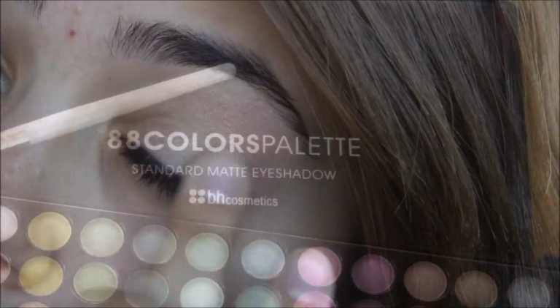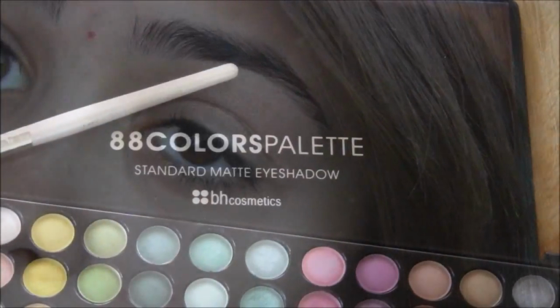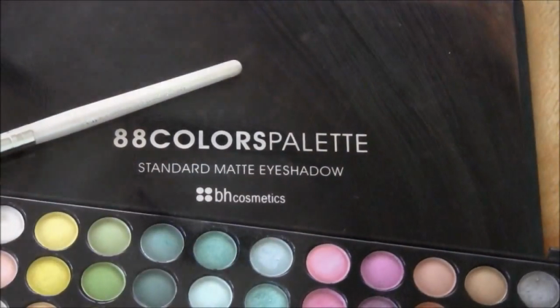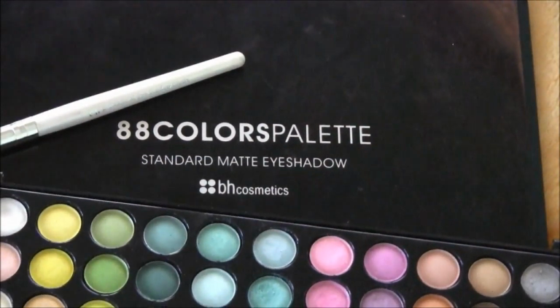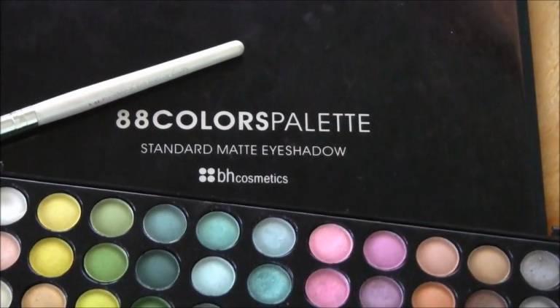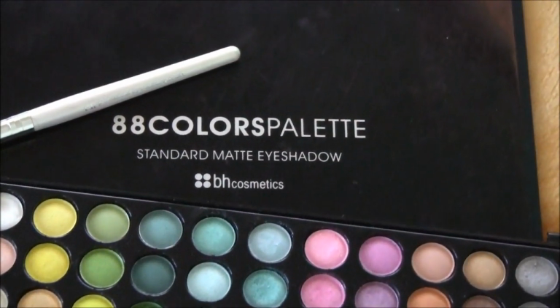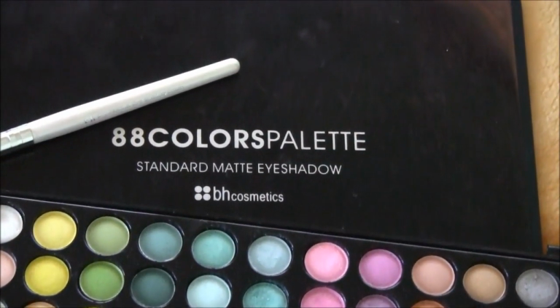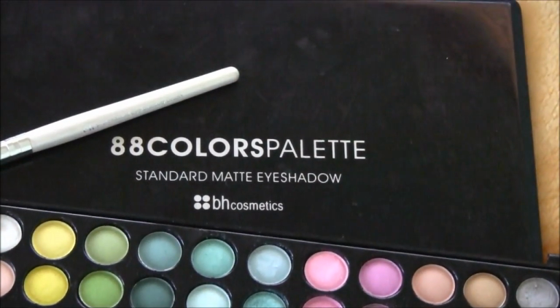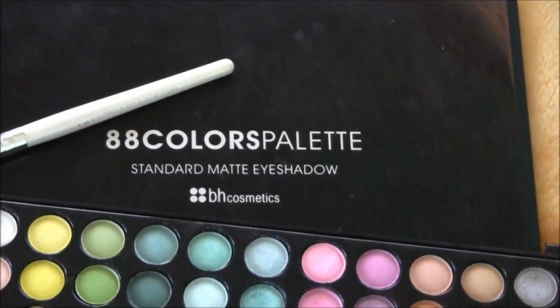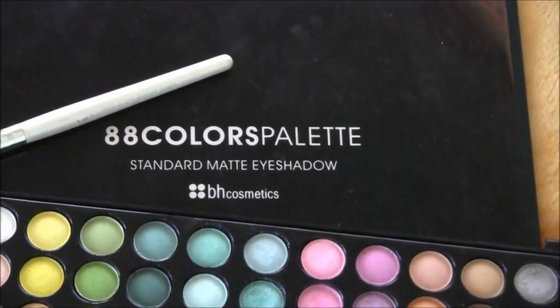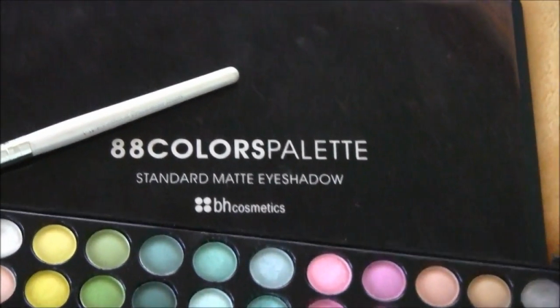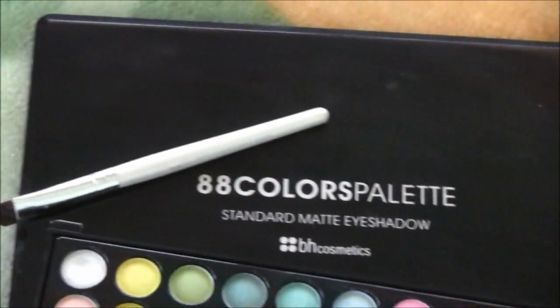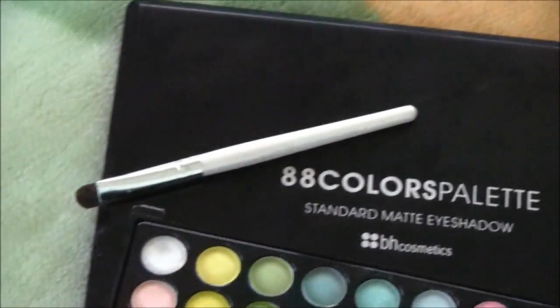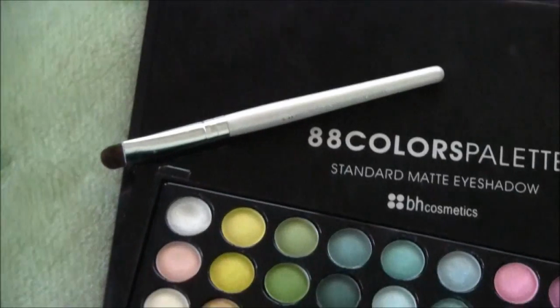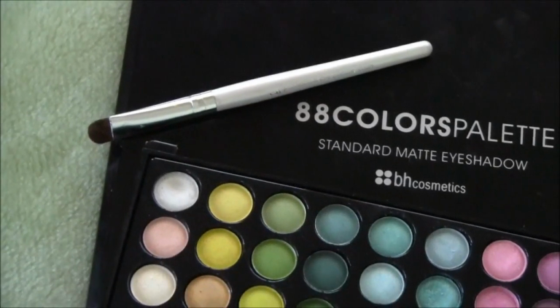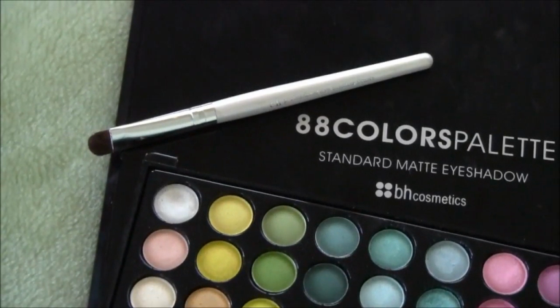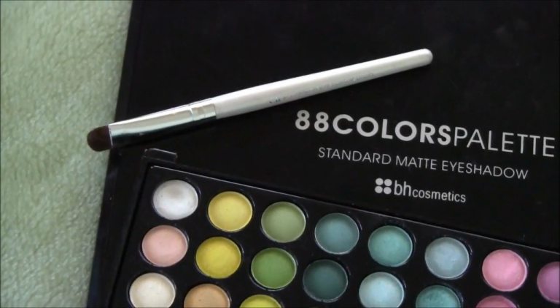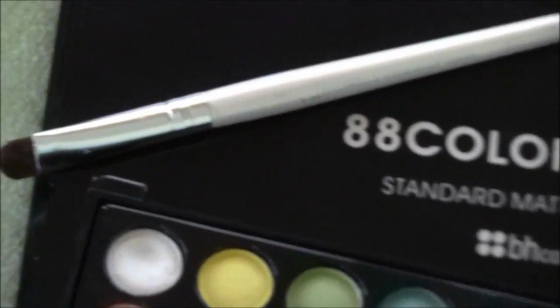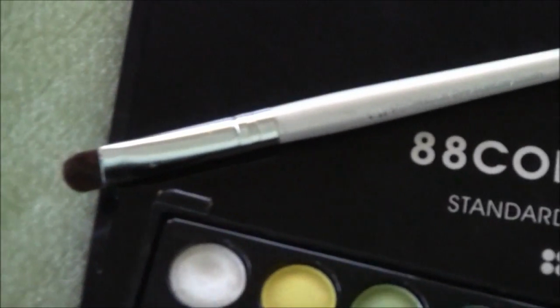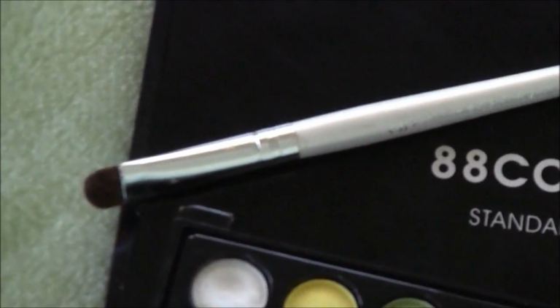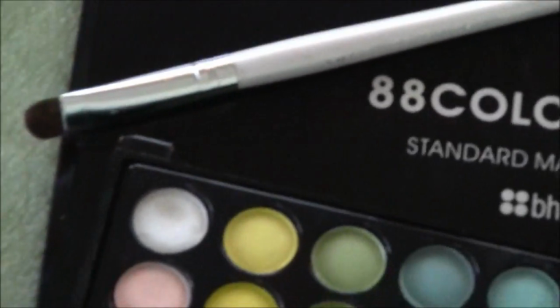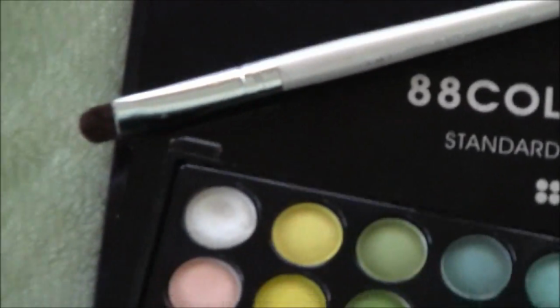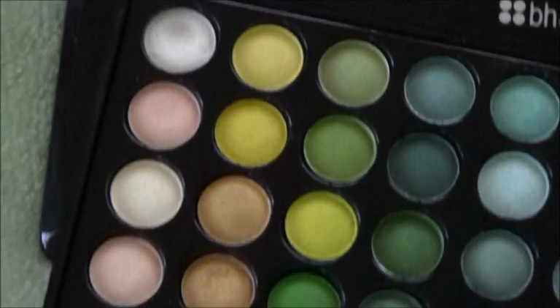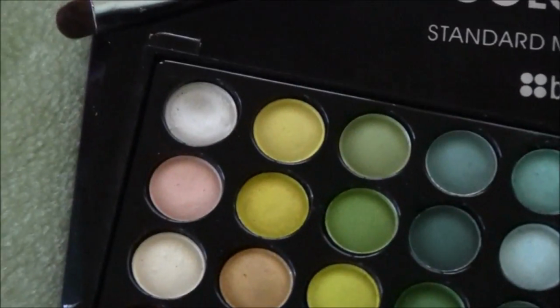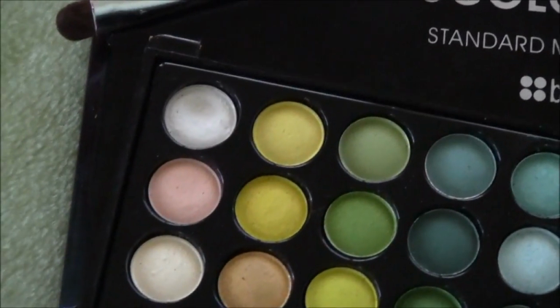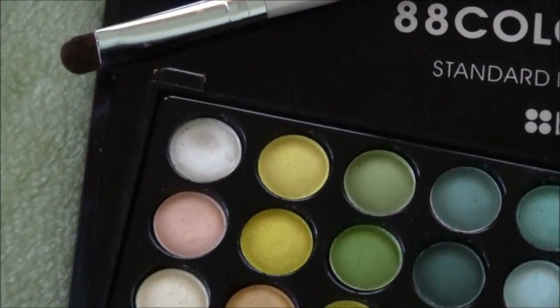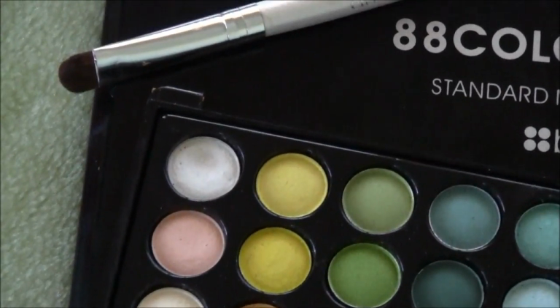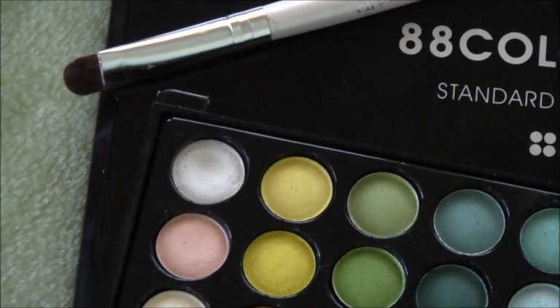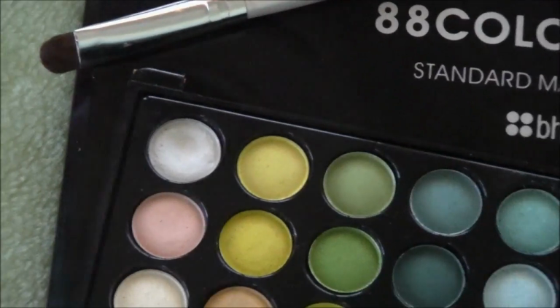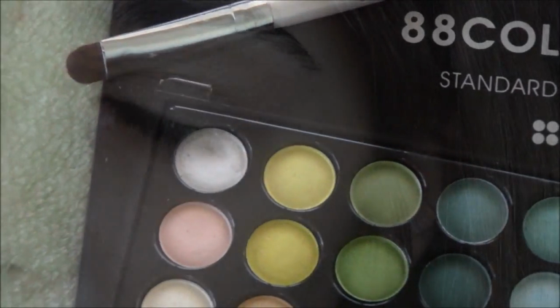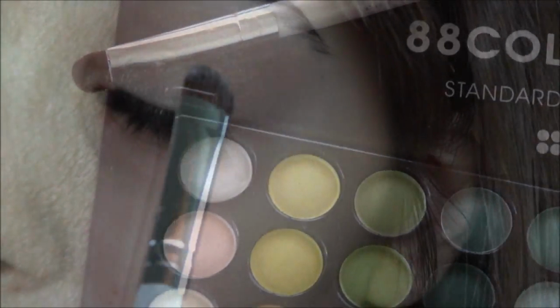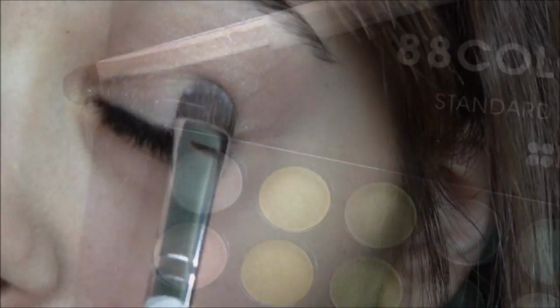Now we're going to be taking our 88 Colors Palette Standard Matte Eyeshadow by BH Cosmetics using an e.l.f. flat shader brush. We're just going to apply this nice white color onto the lids of our eyes.